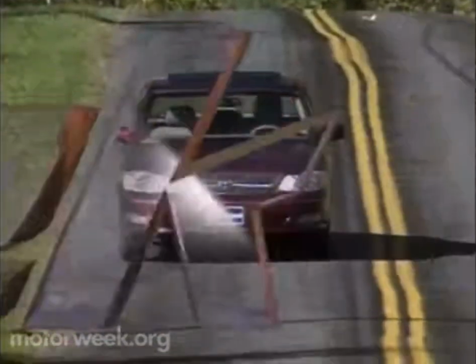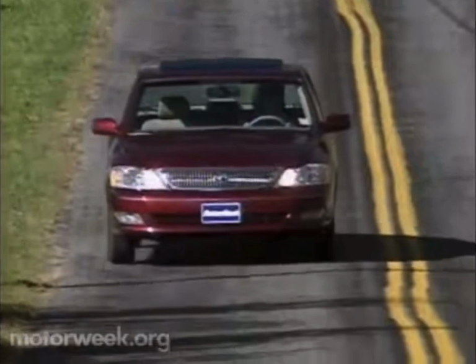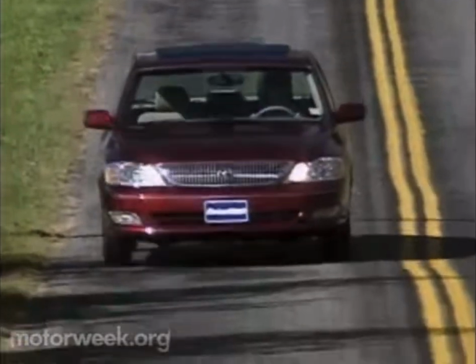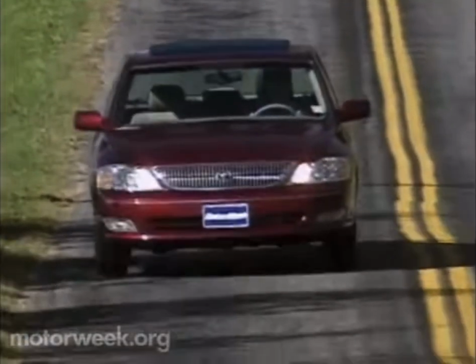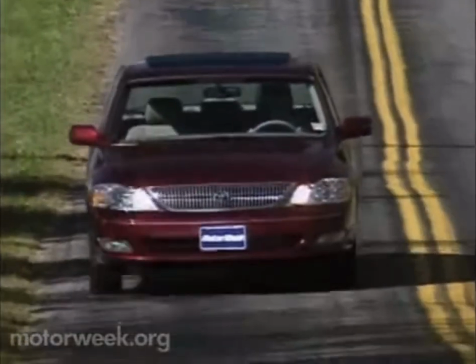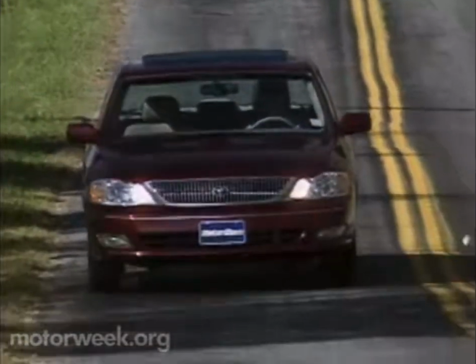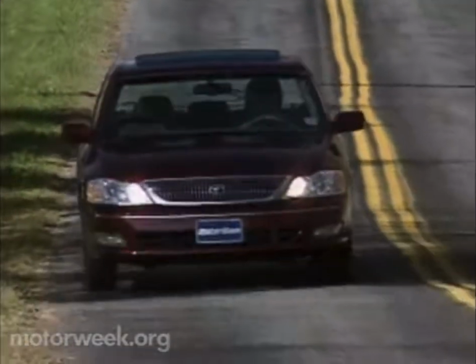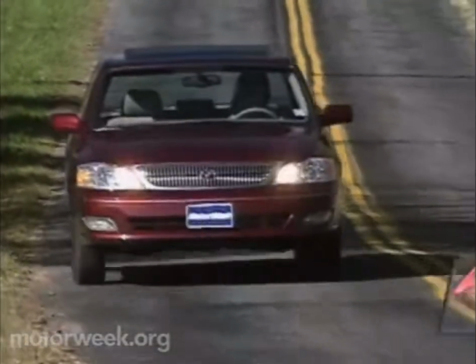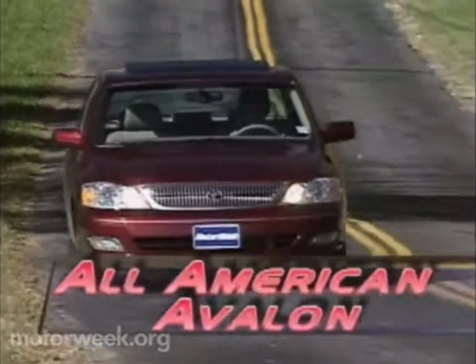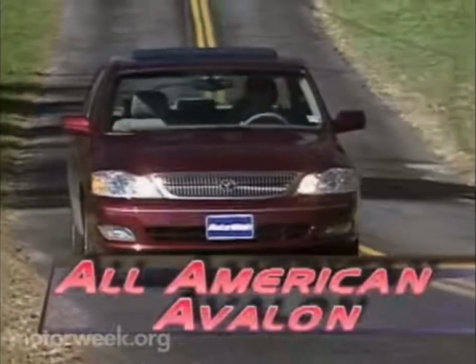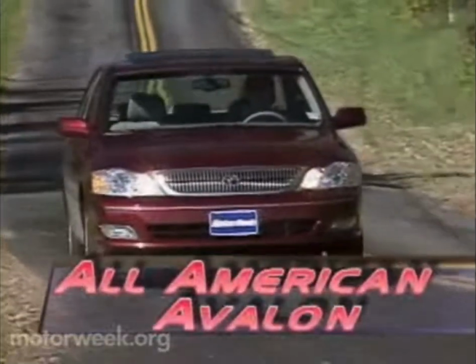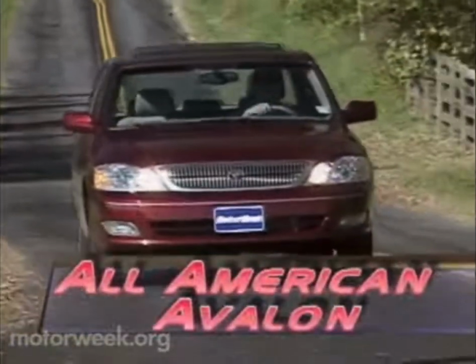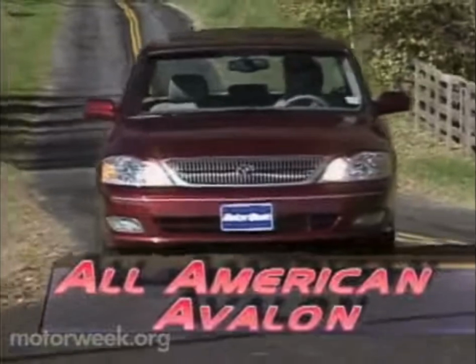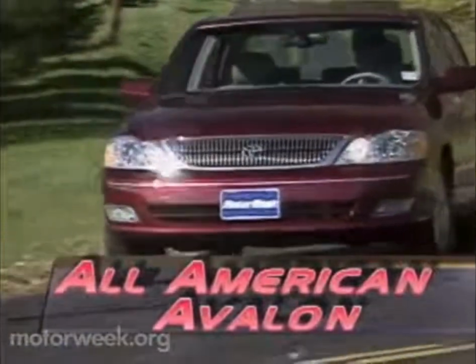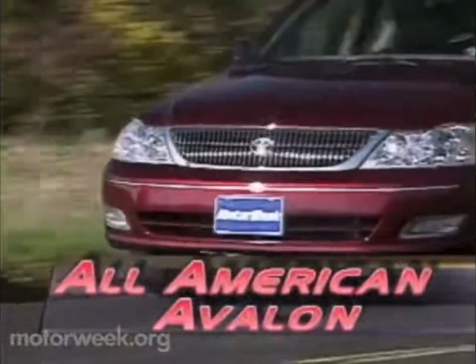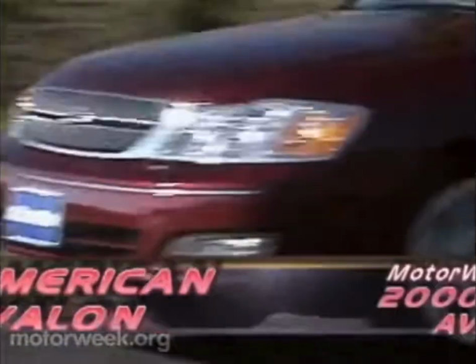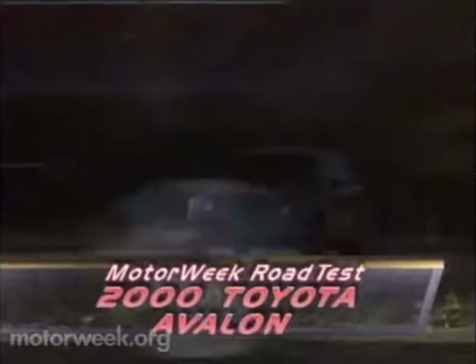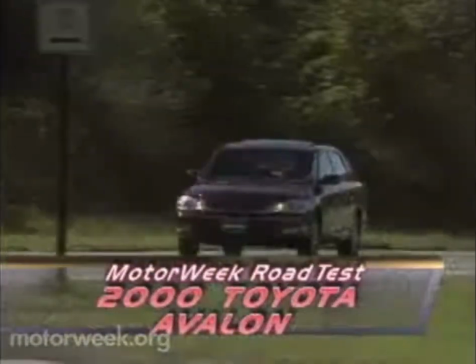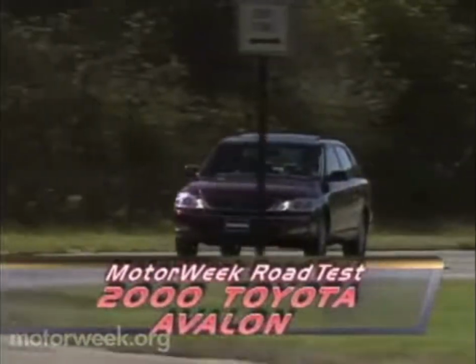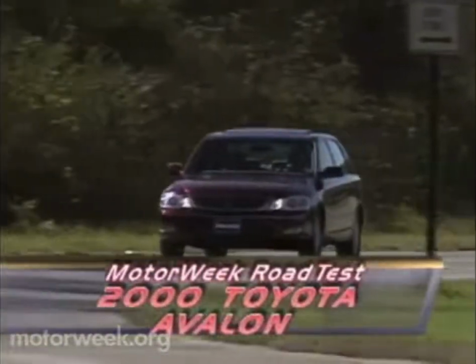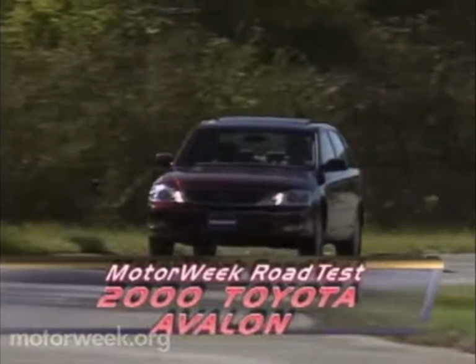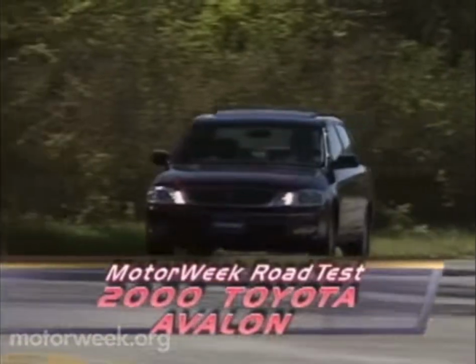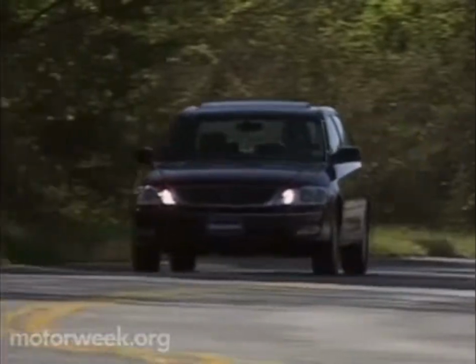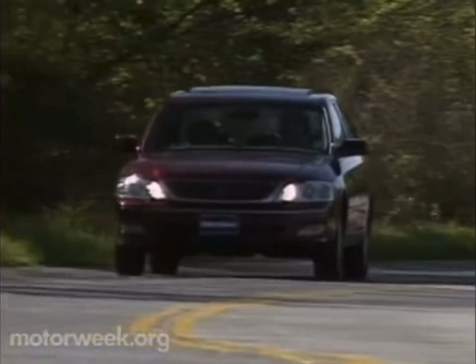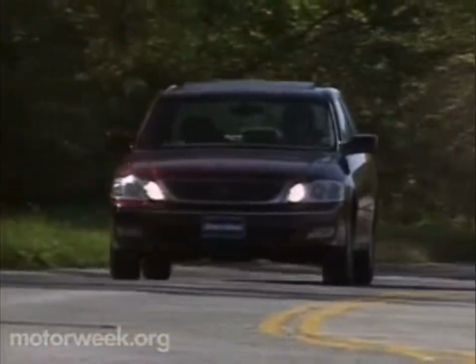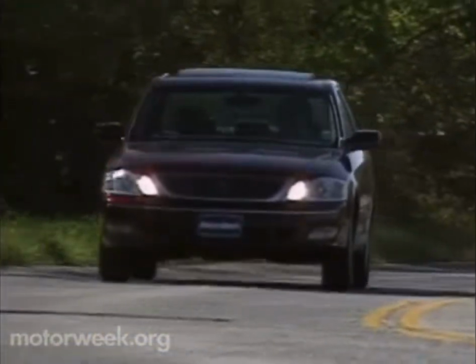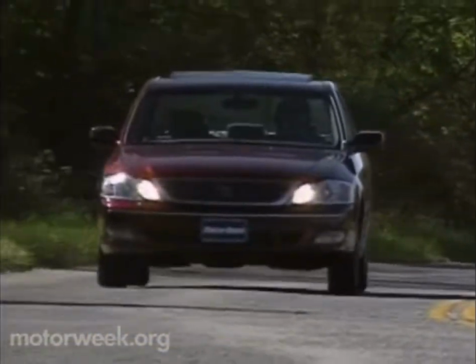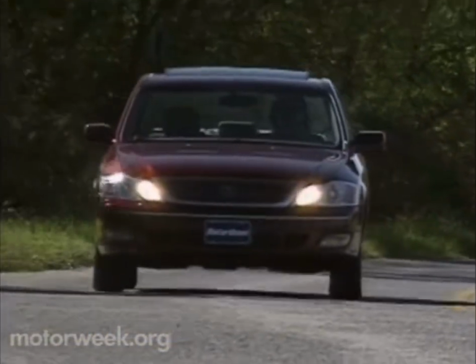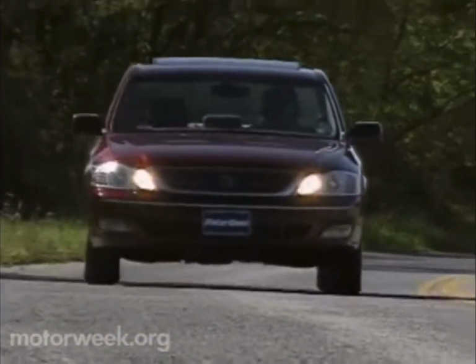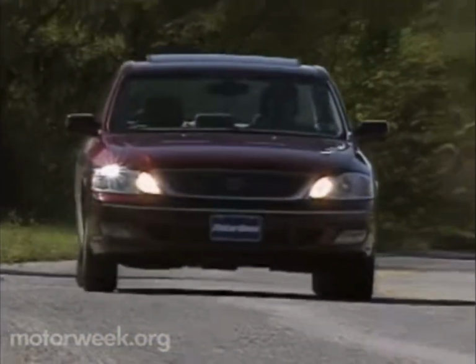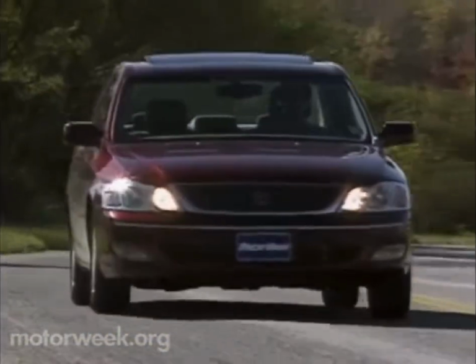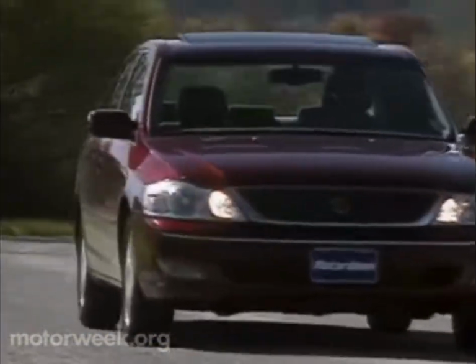That's because the all-new 2000 Toyota Avalon has been designed, engineered, as well as built in the good old U.S. of A. In fact, Toyota's plant in Georgetown, Kentucky continues as the only source of Avalons. No global cars, this one.